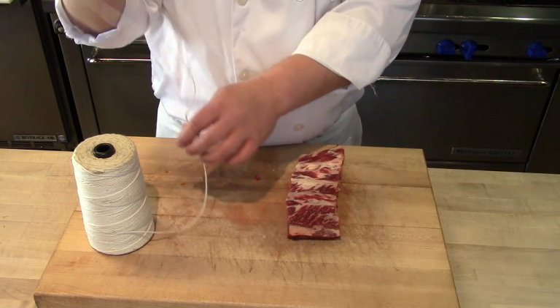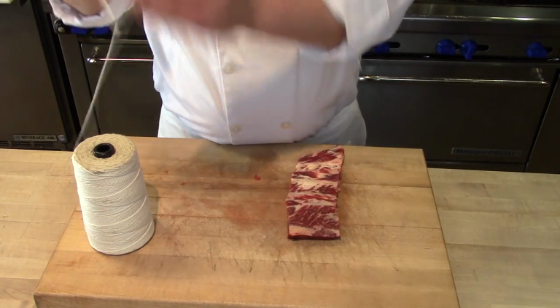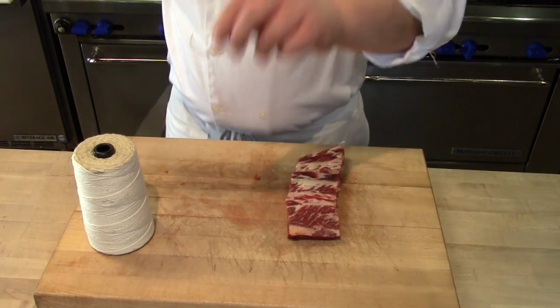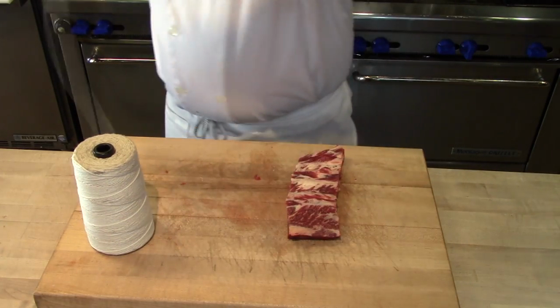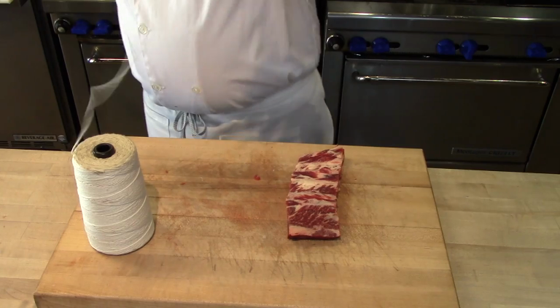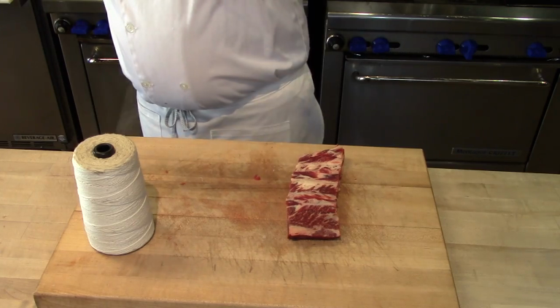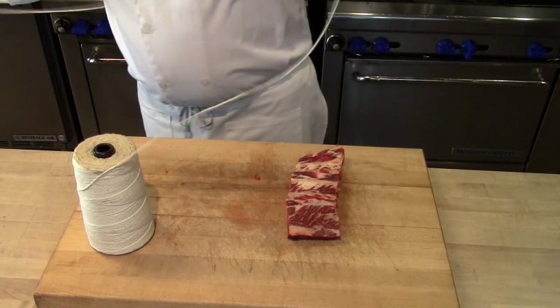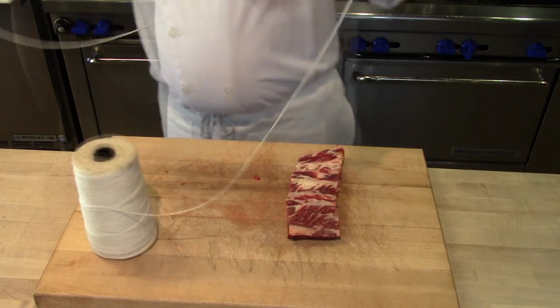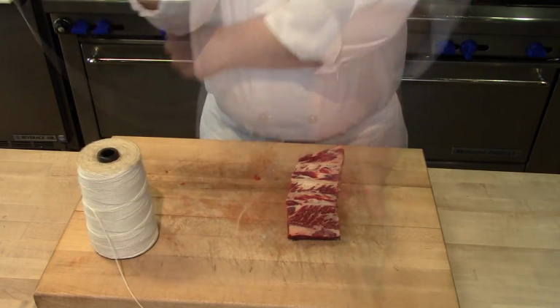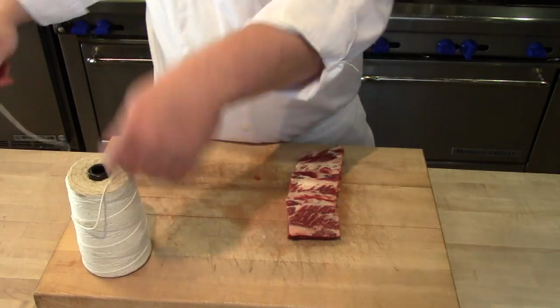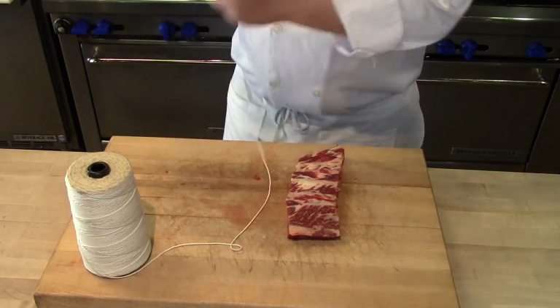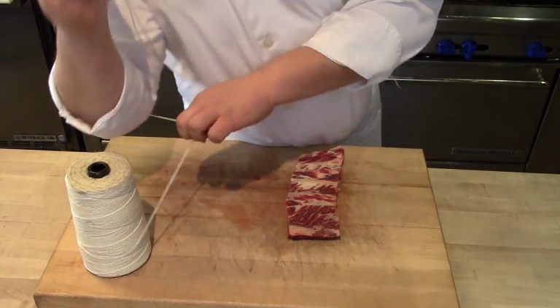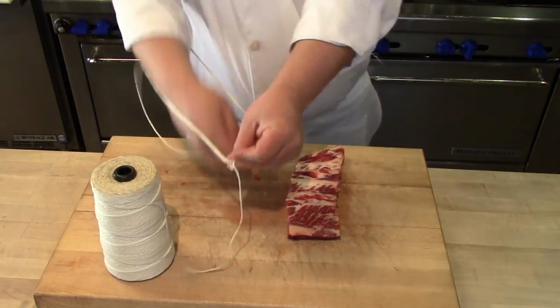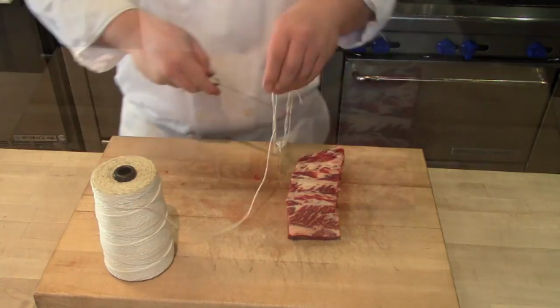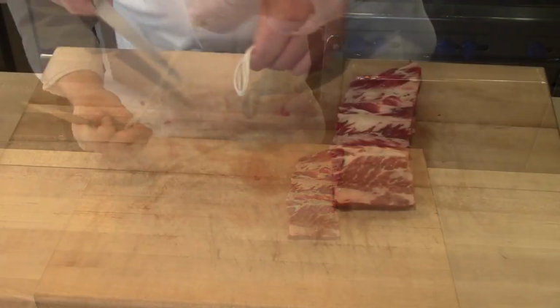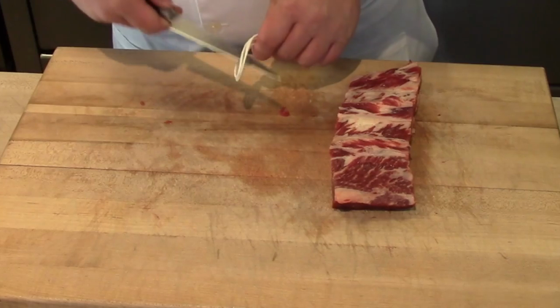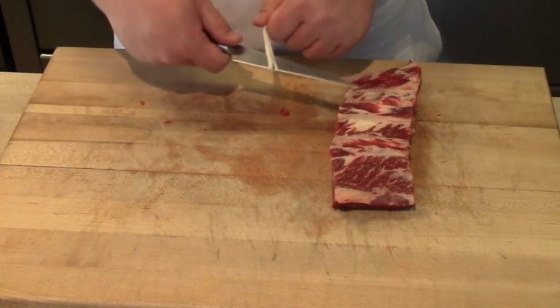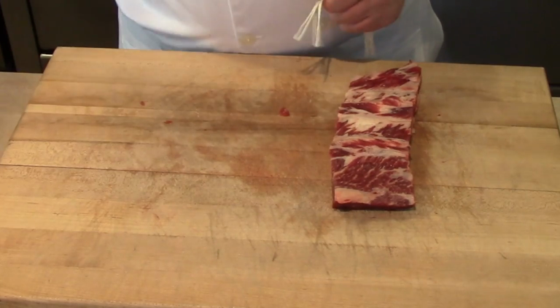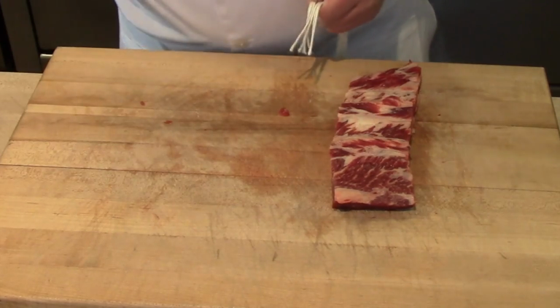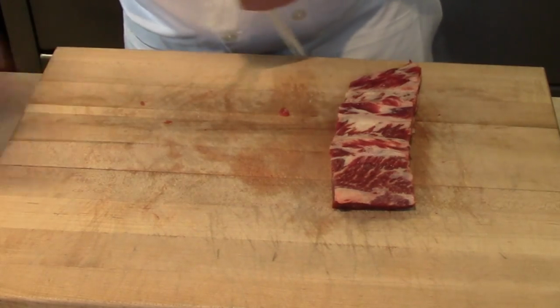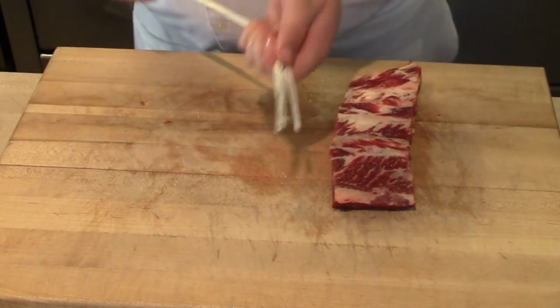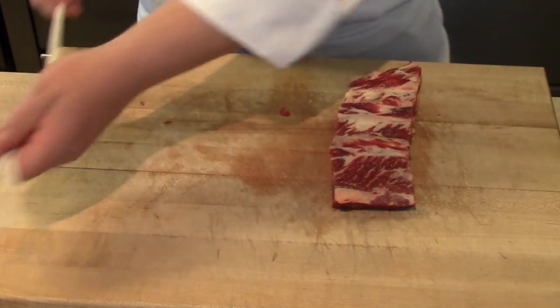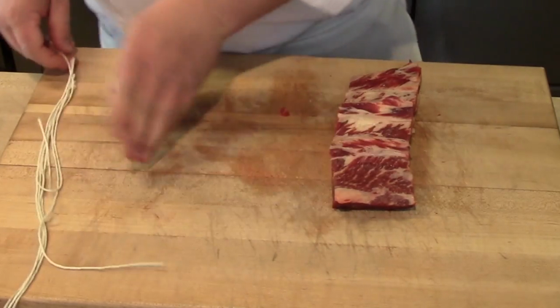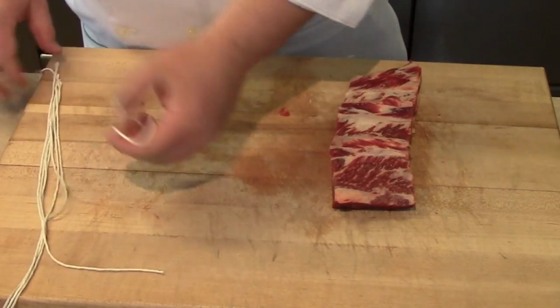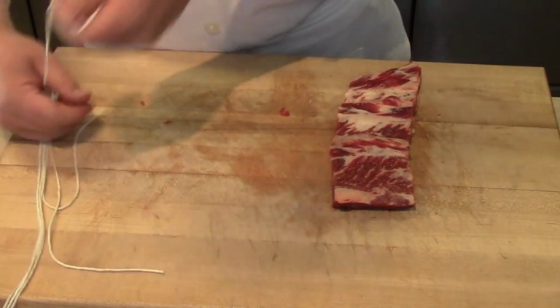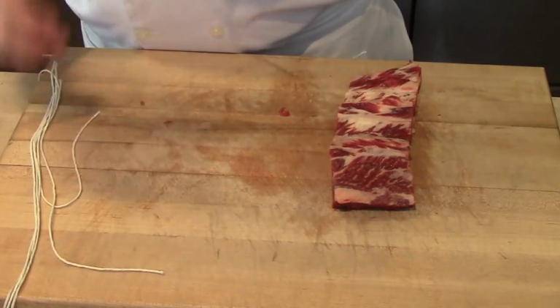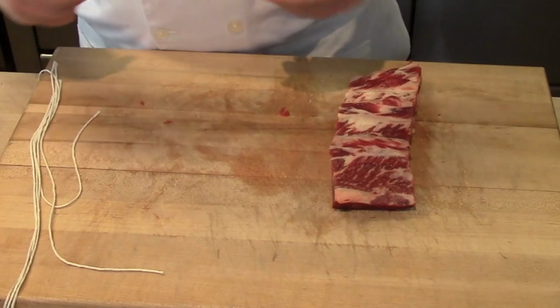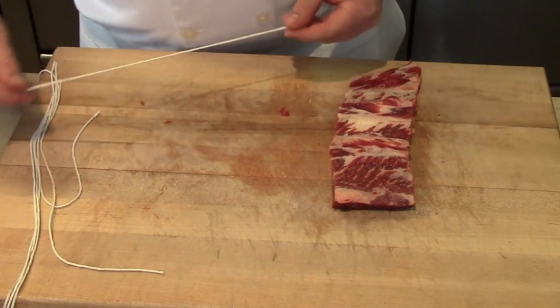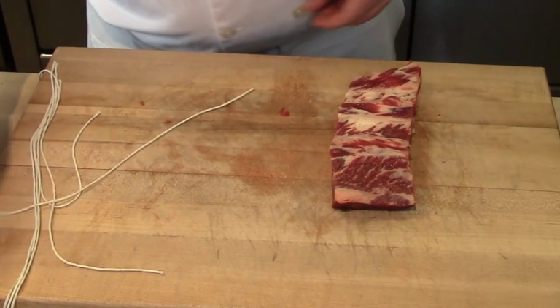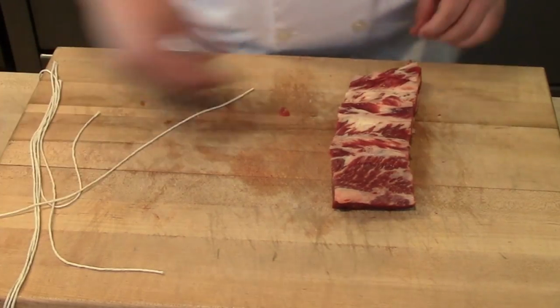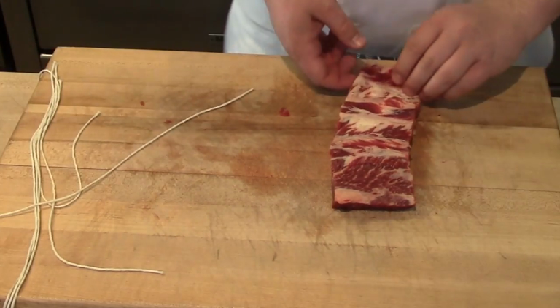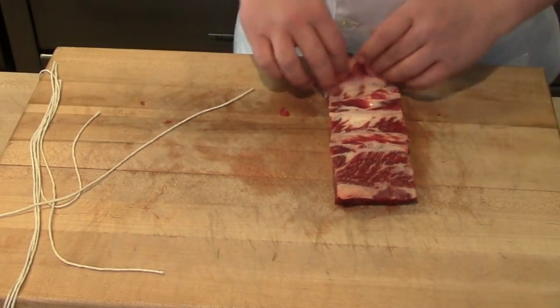Now I'm going to wrap some string around my elbow and hand to measure it out, then cut the string in half, and that's going to give me lengths of butcher's twine that I can use to tie my short rib.